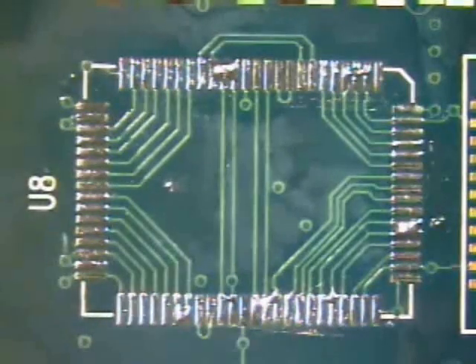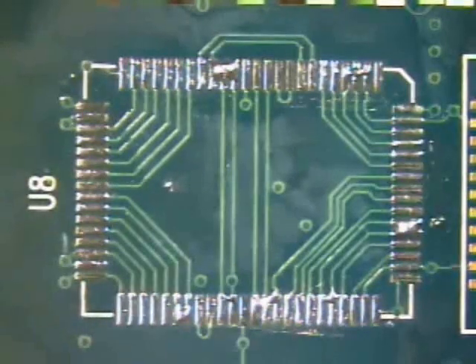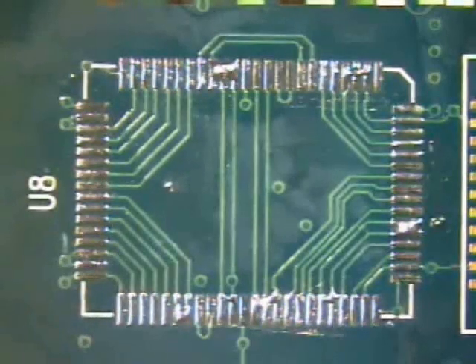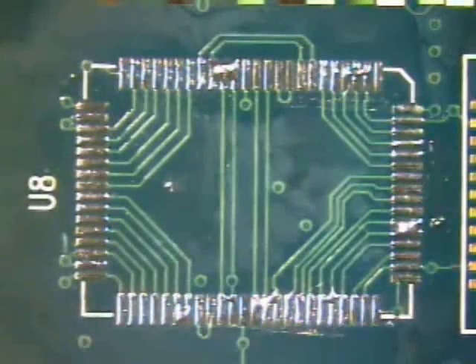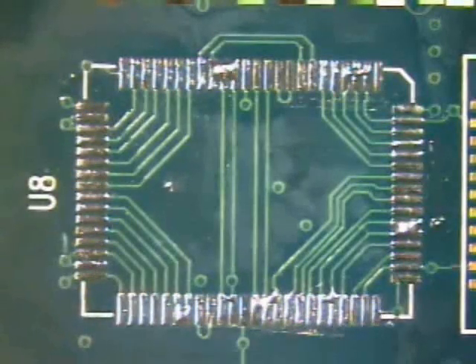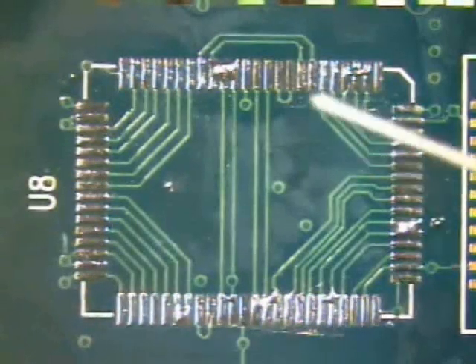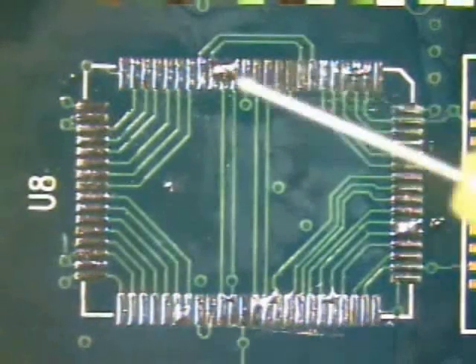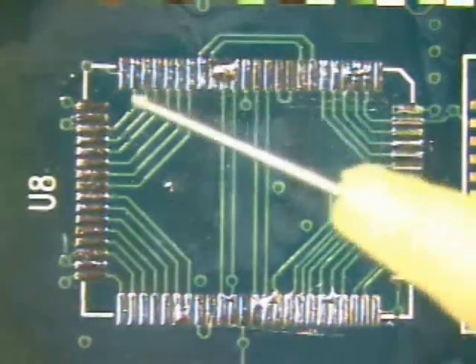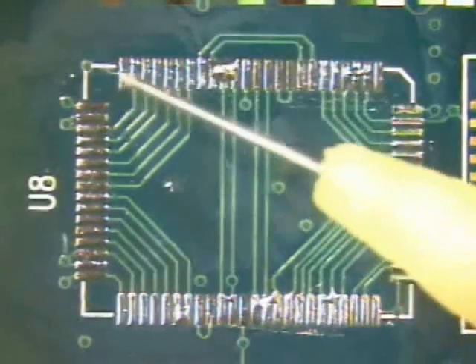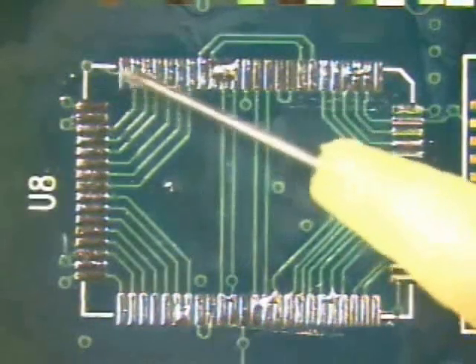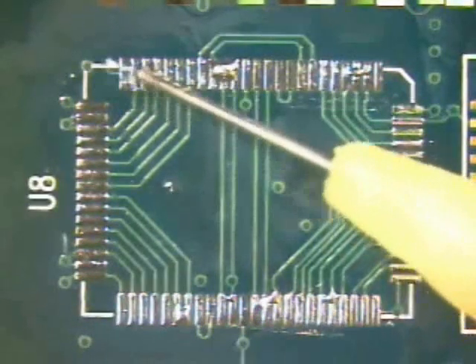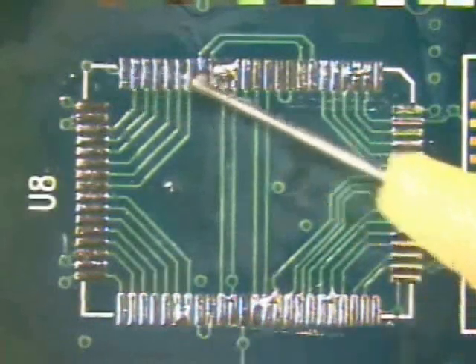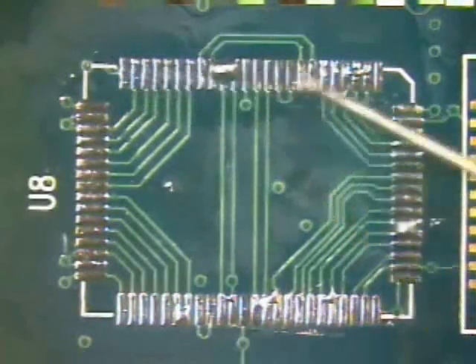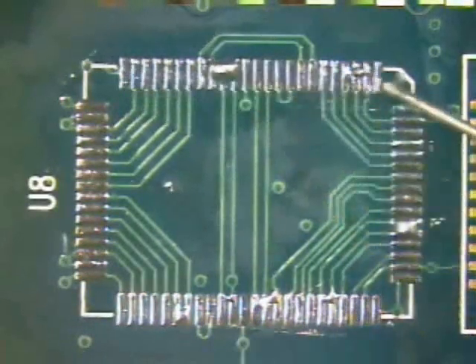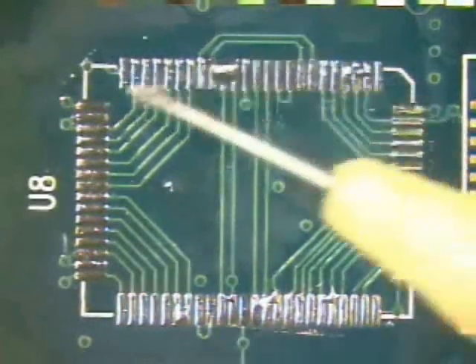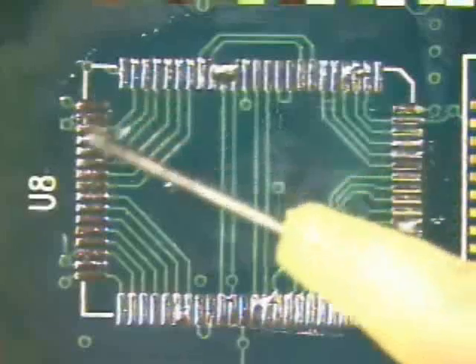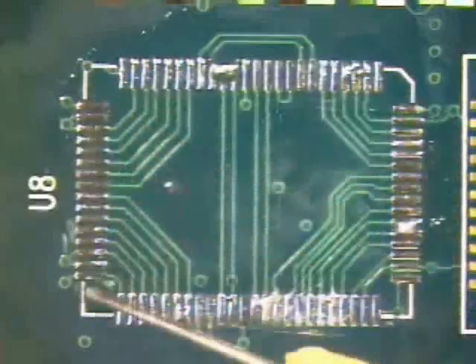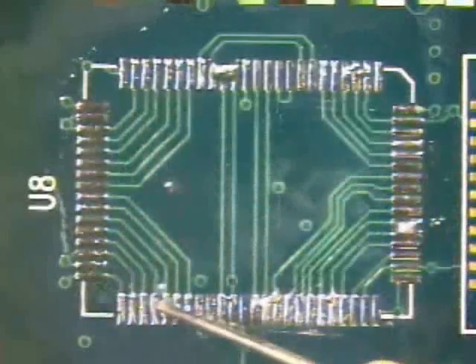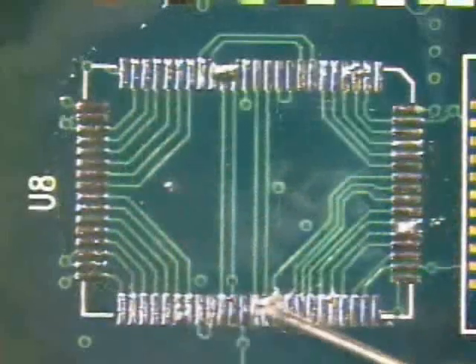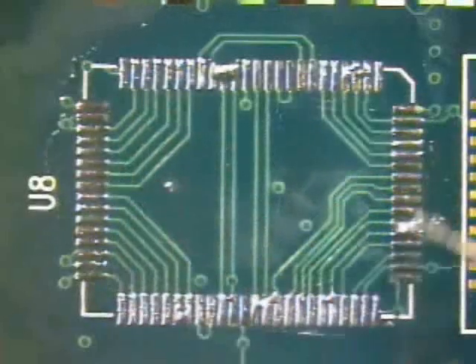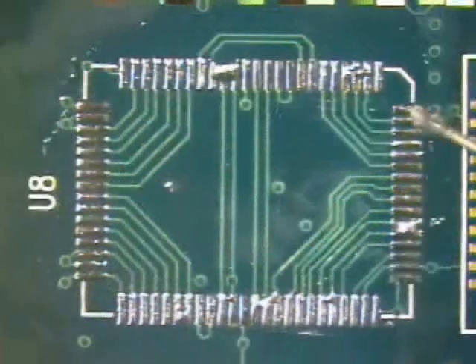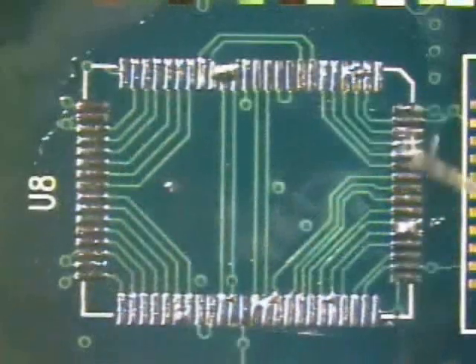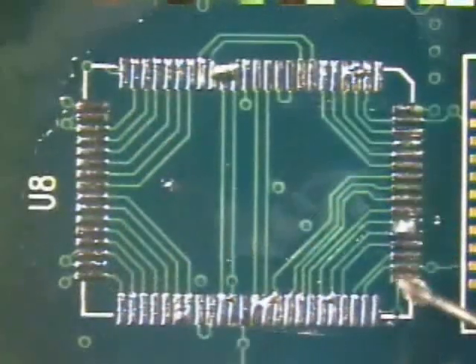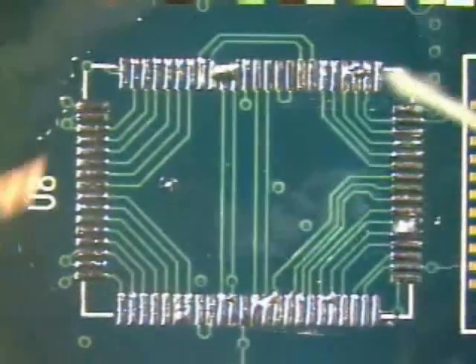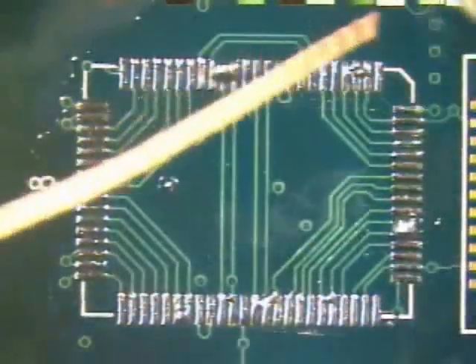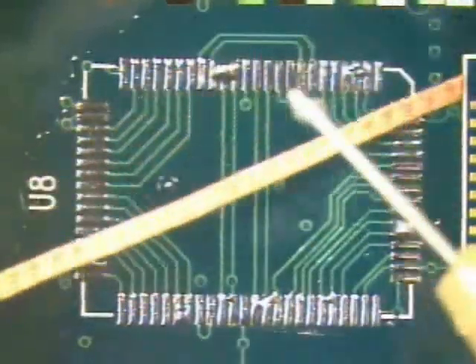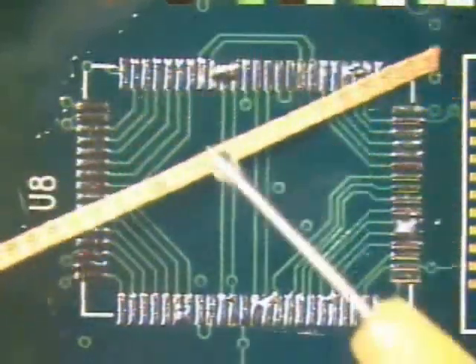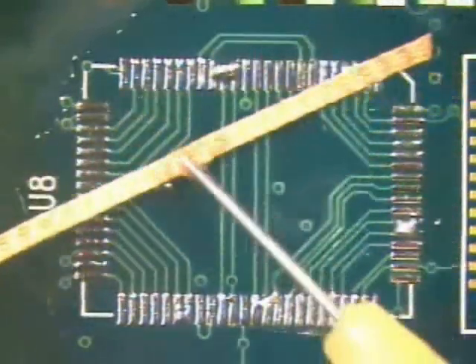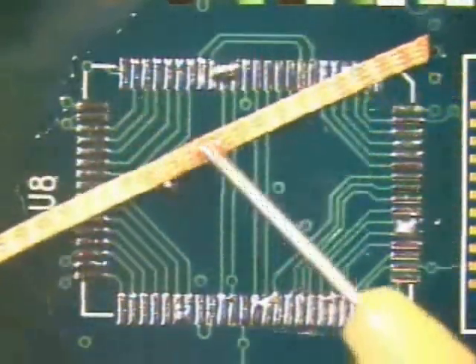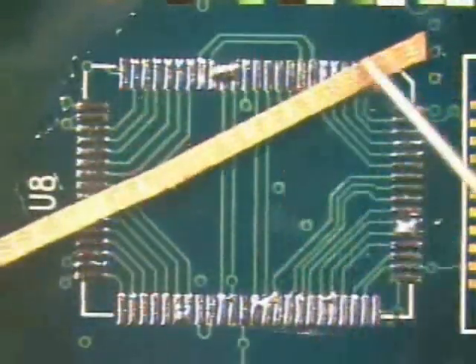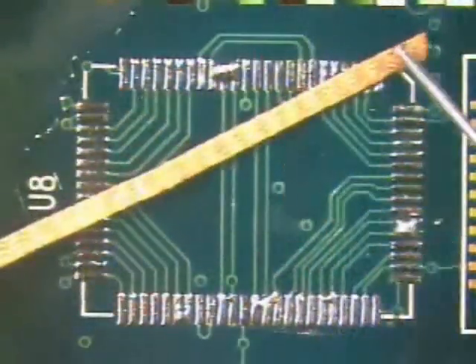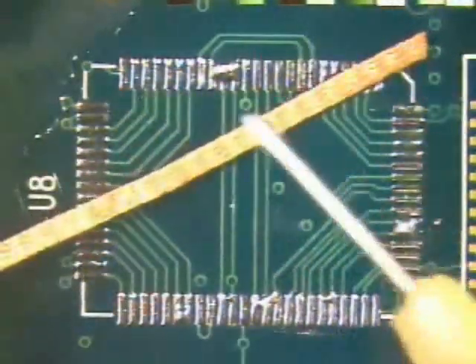To begin the procedure, flux the area to be desoldered and the solder wick. The flux will enhance the wetting action of the solder.